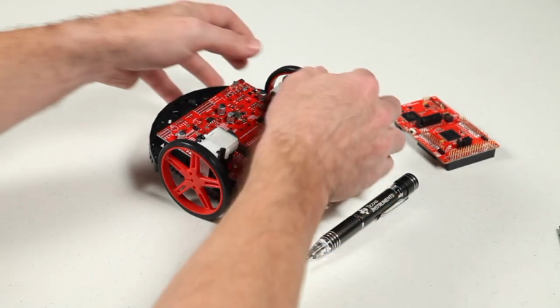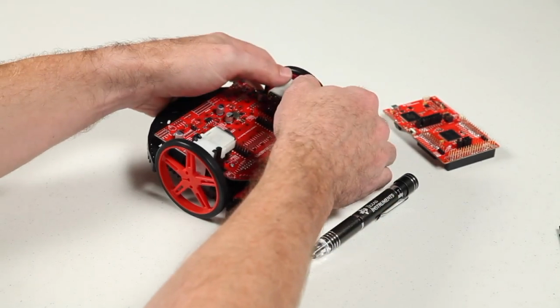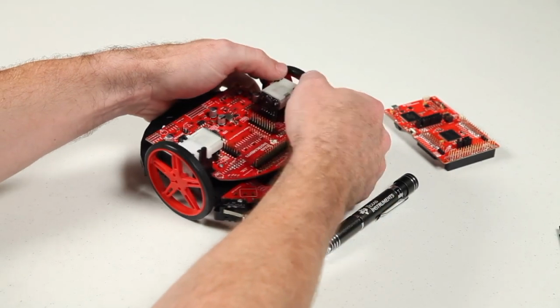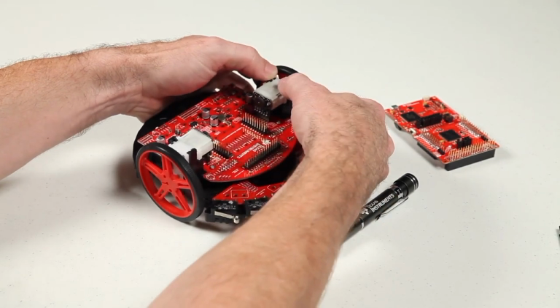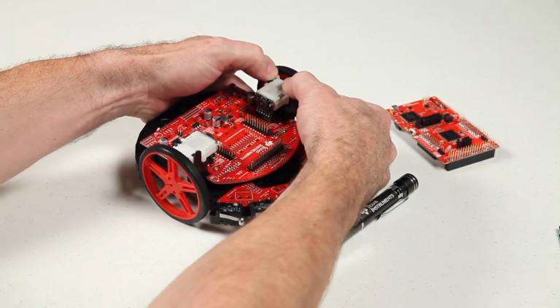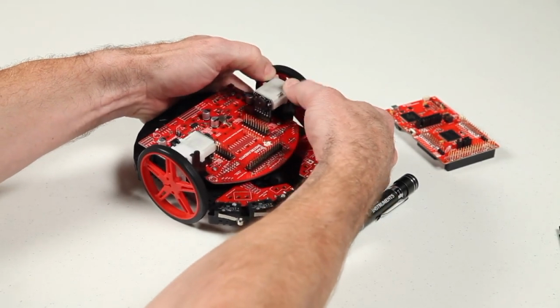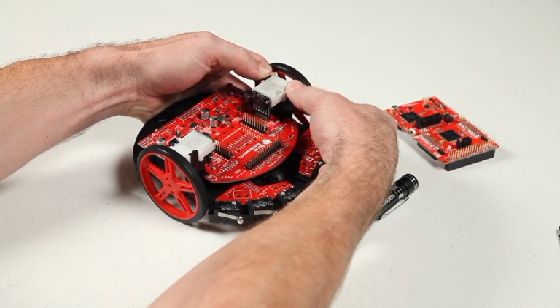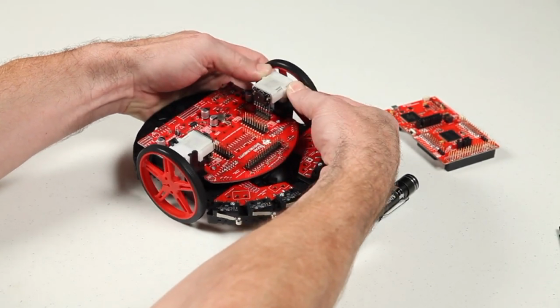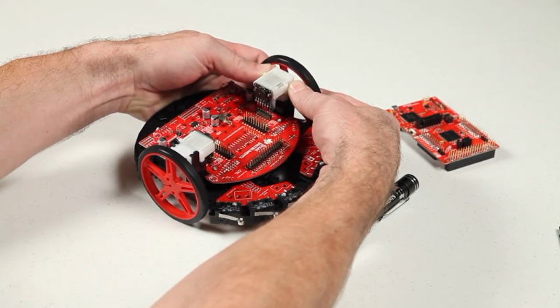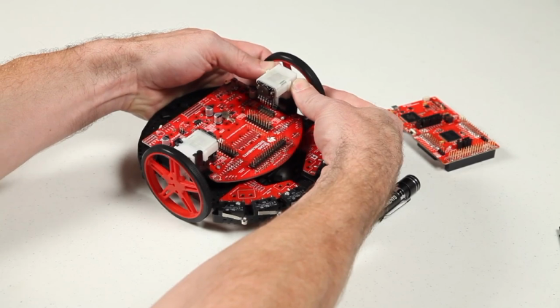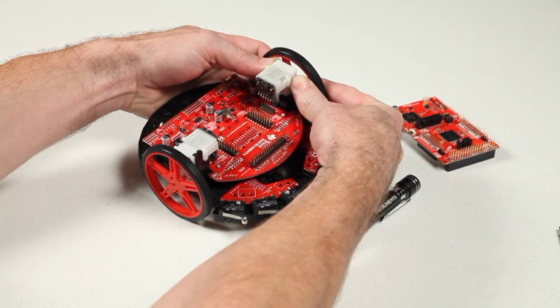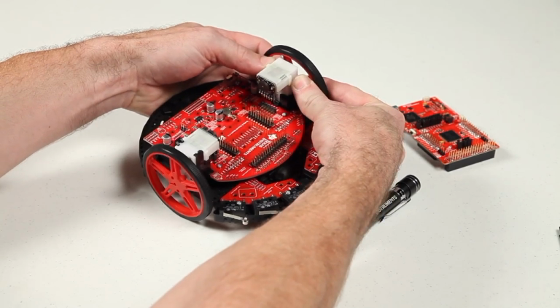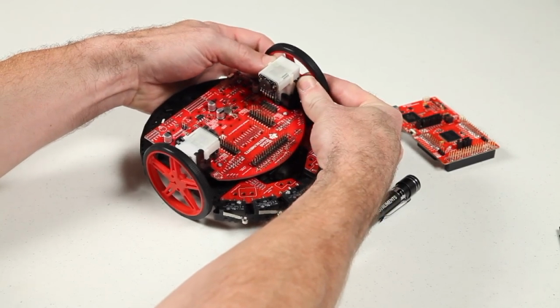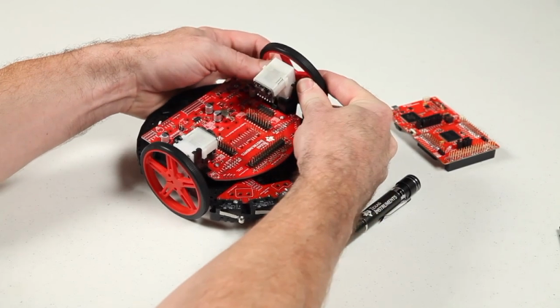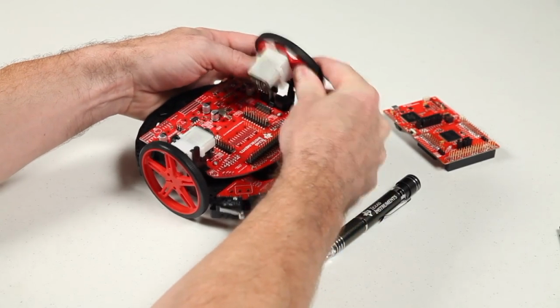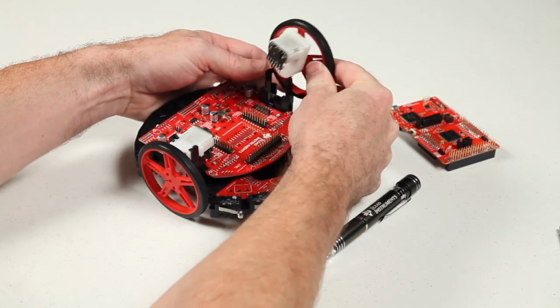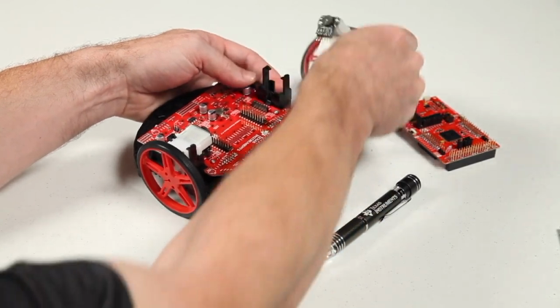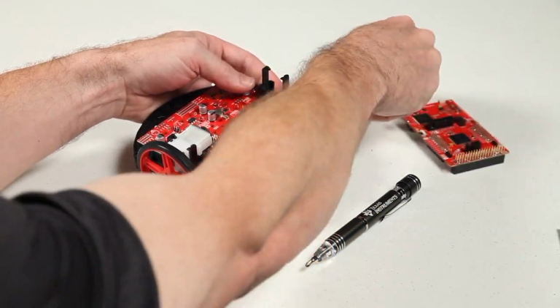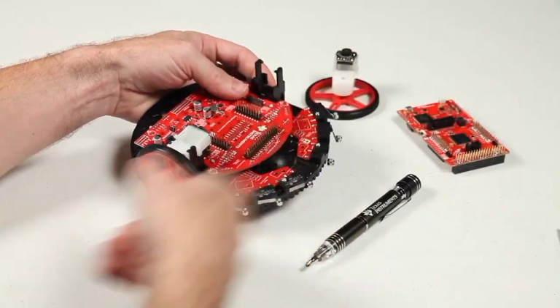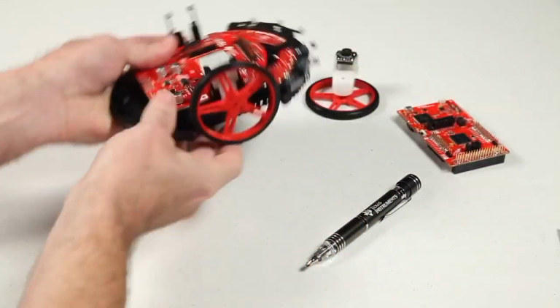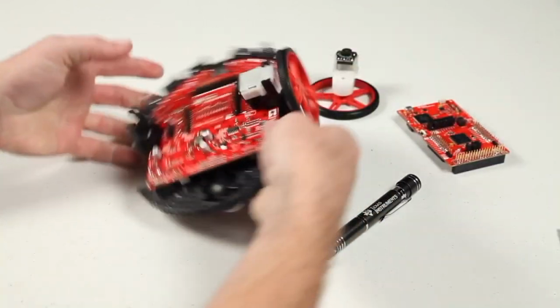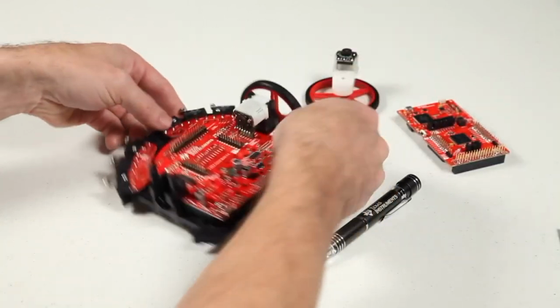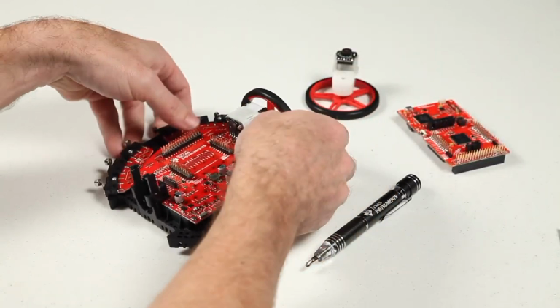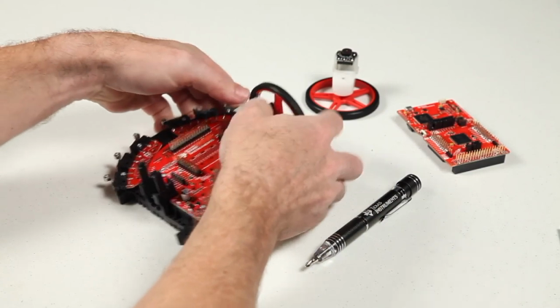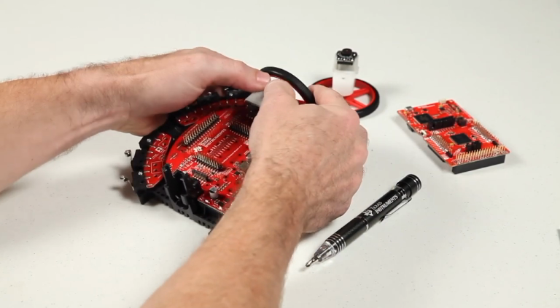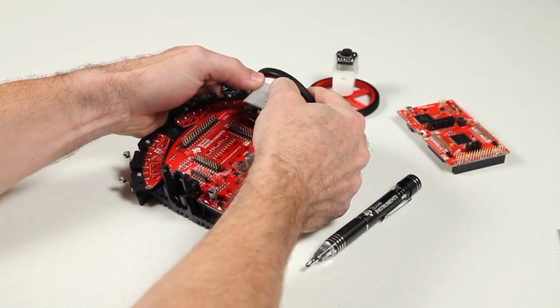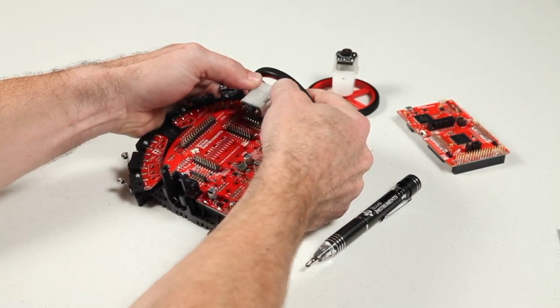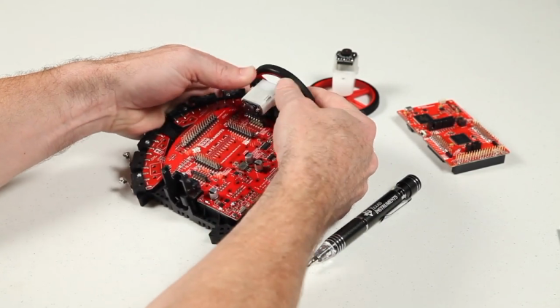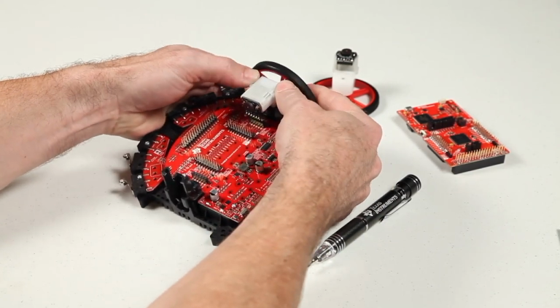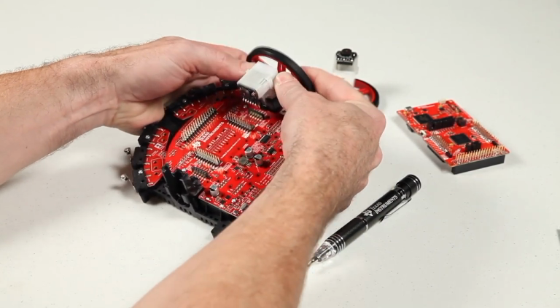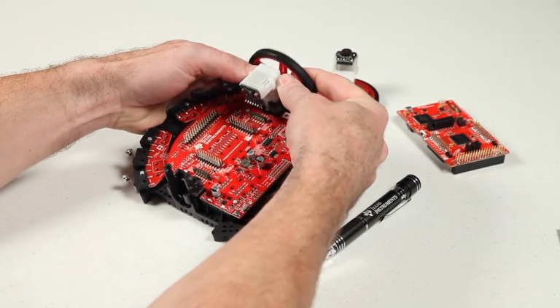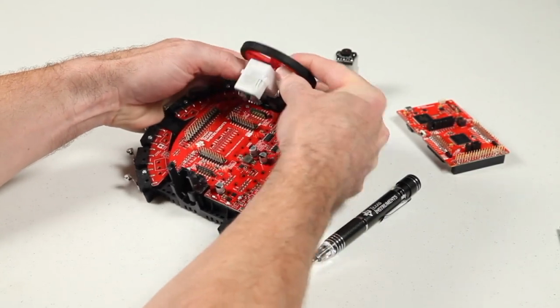Now it's time to remove the motors with the wheels still attached. Pull the retaining tabs apart just enough so that the plastic motor casing is free to slide out. Repeat this for the other side.